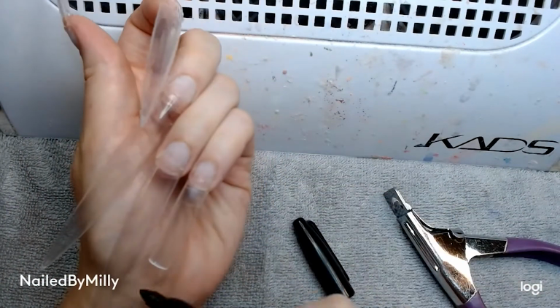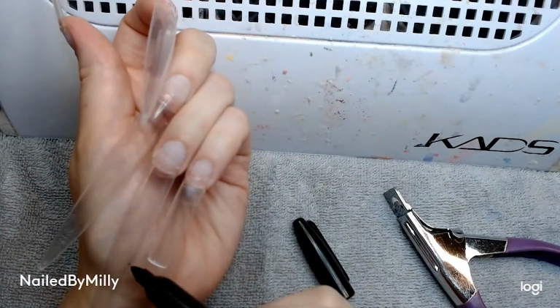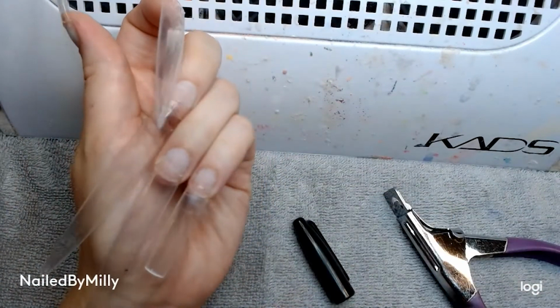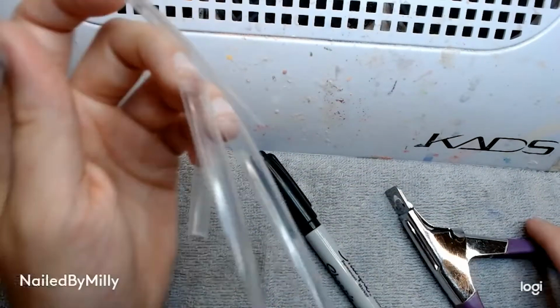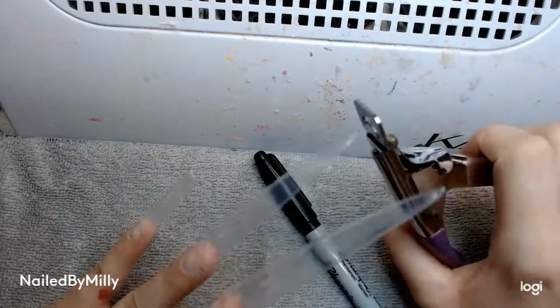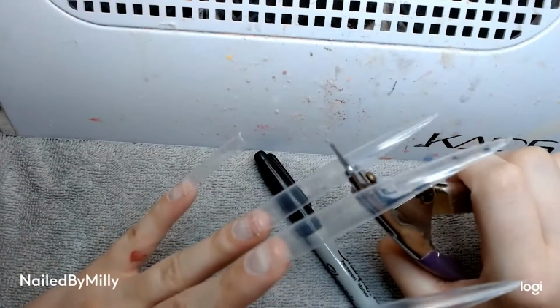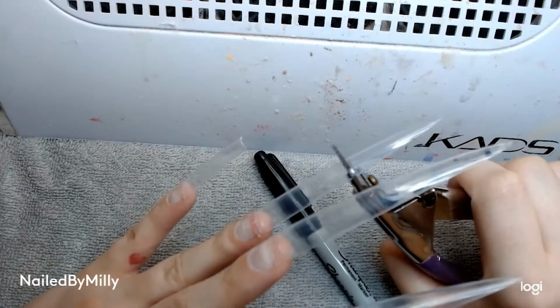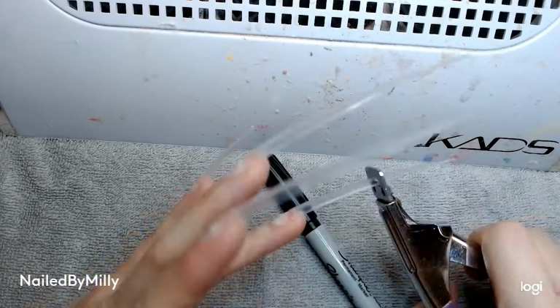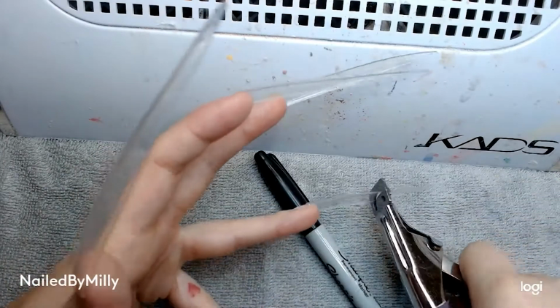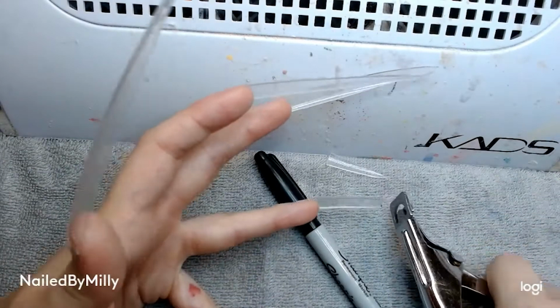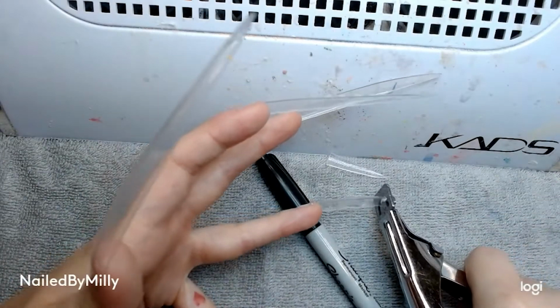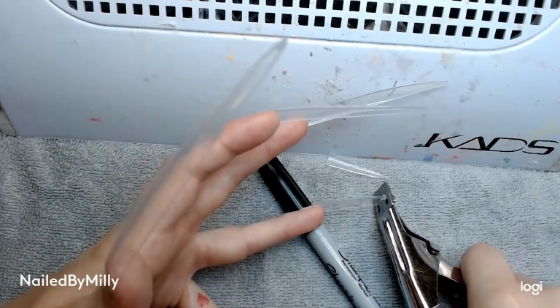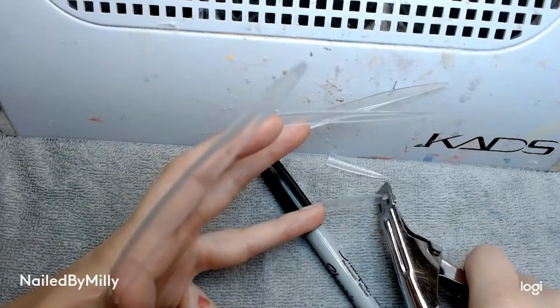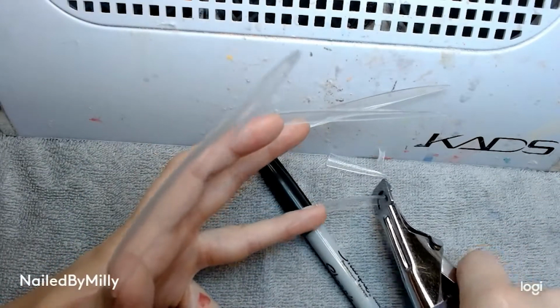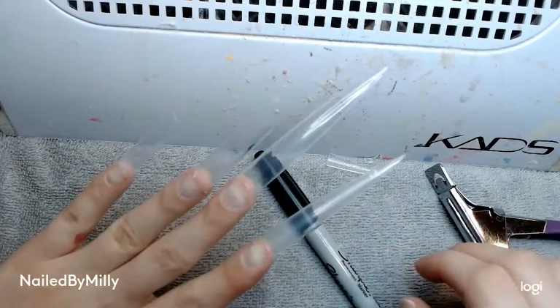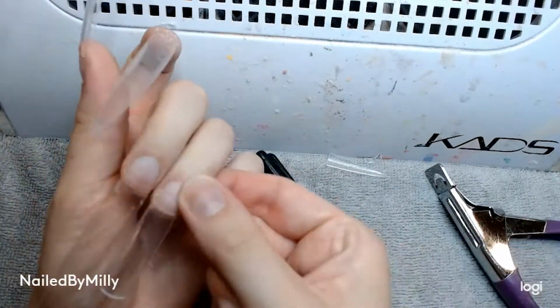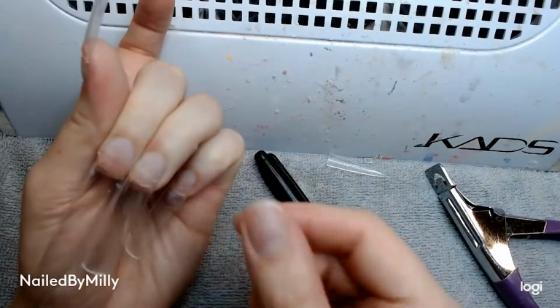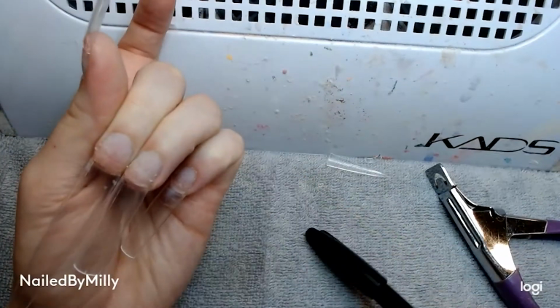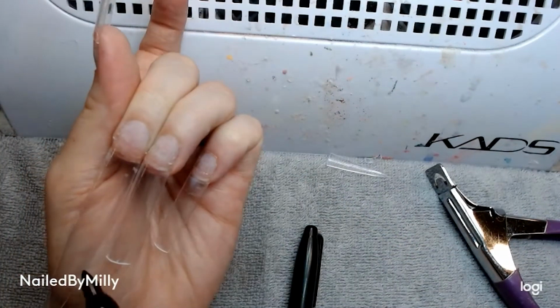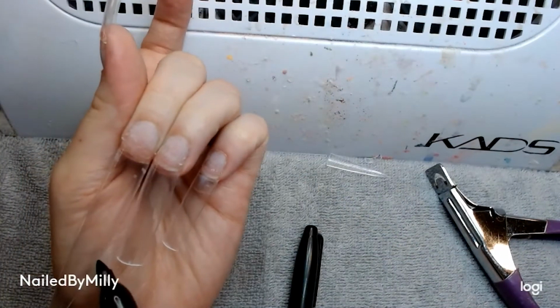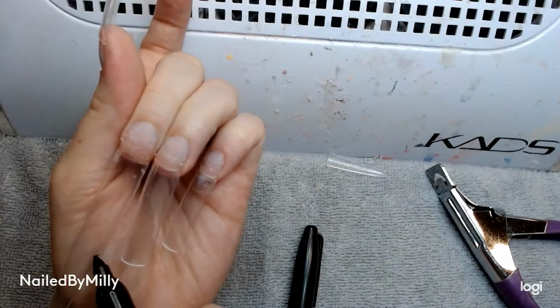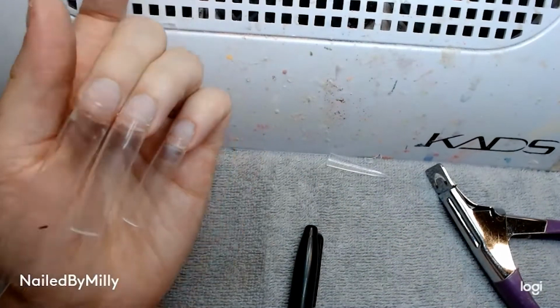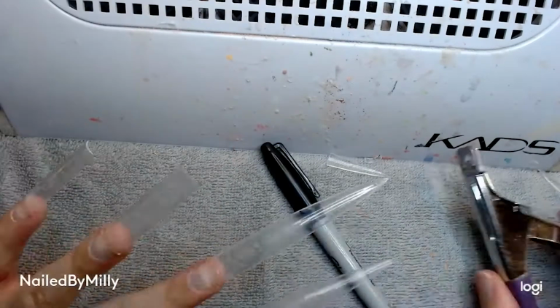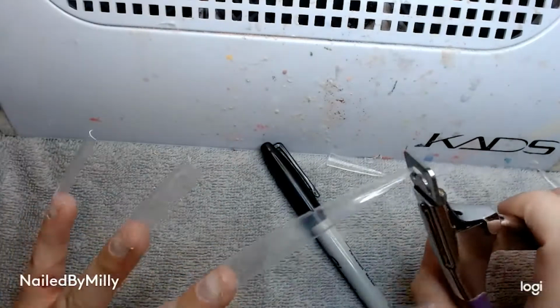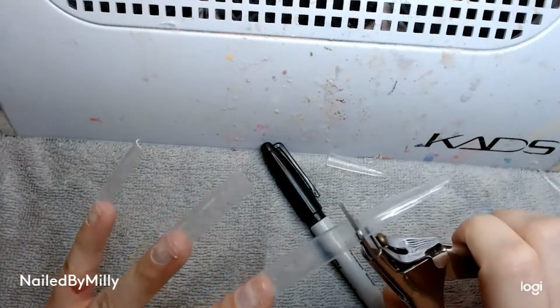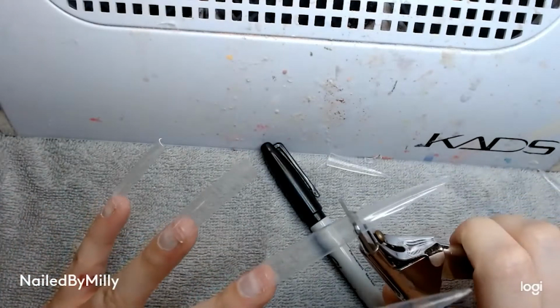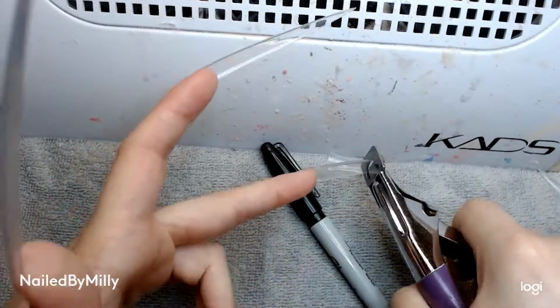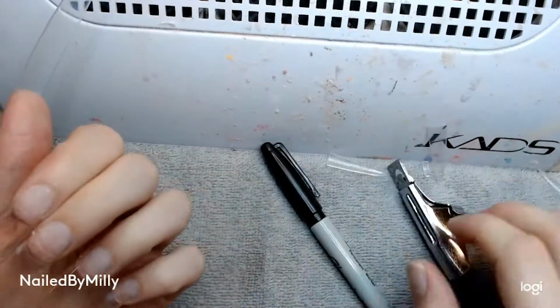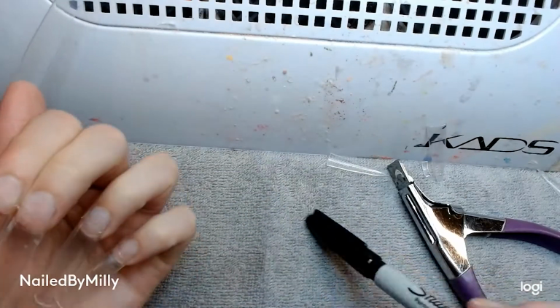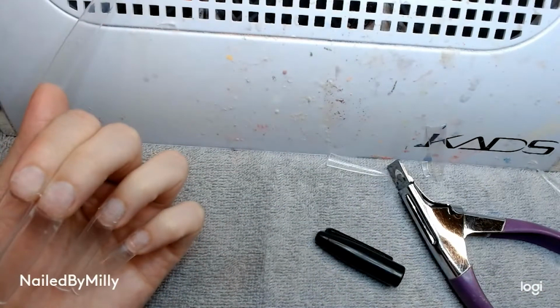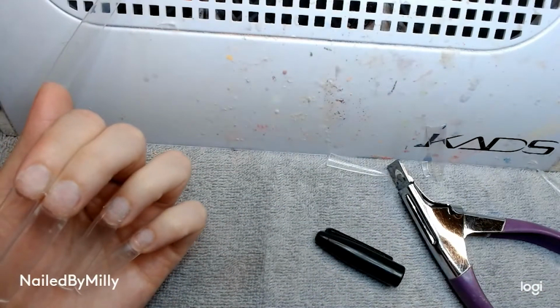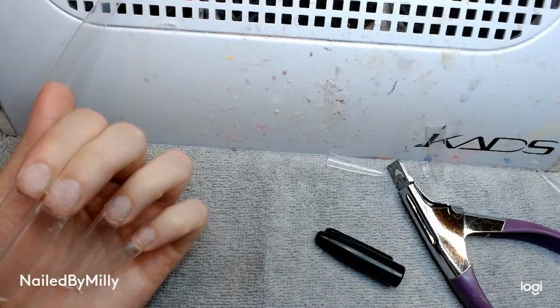I started with my natural nails and removed the shine from them, then applied my tips from Amazon on with the E-Basket nail glue, and then I'm just cutting down the tips.